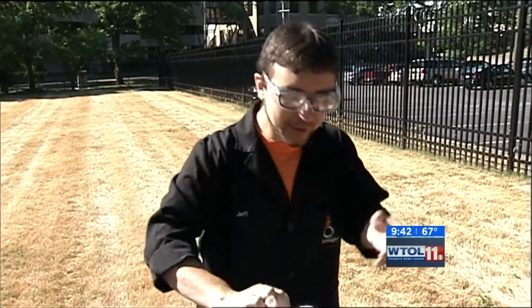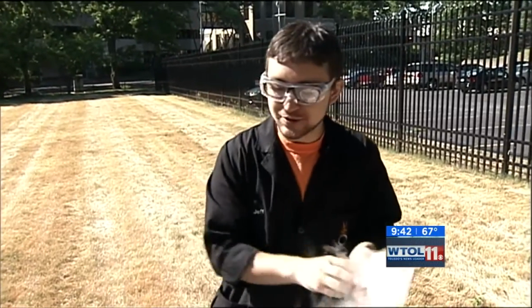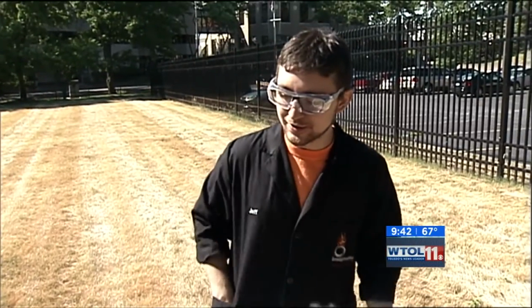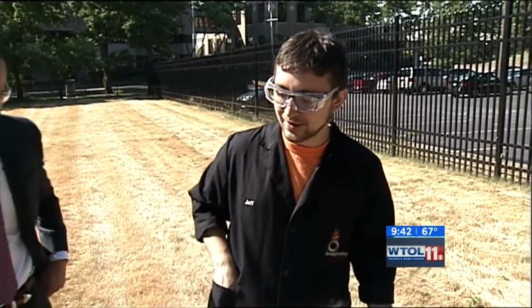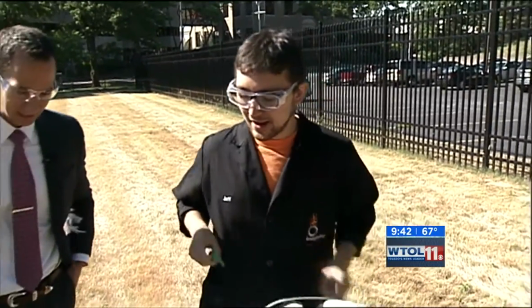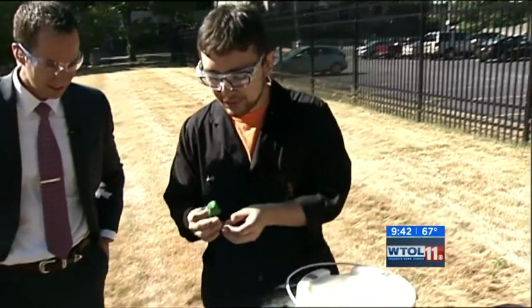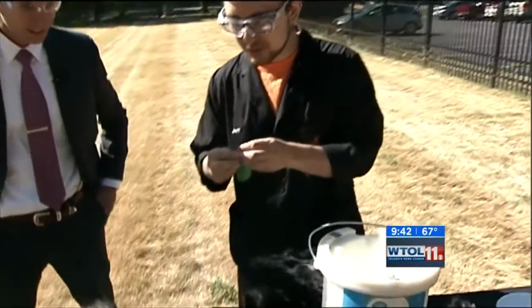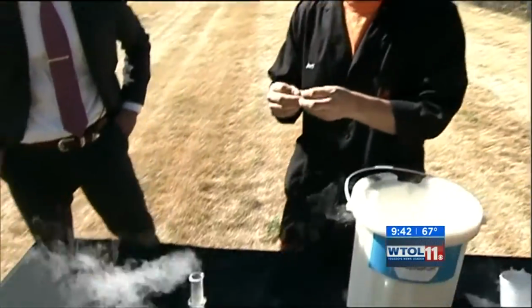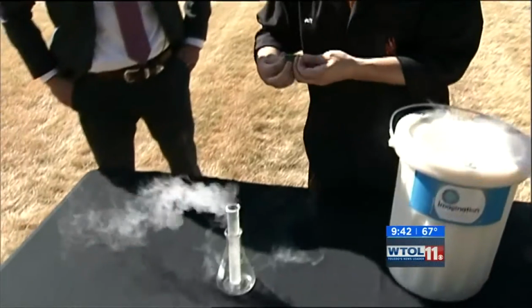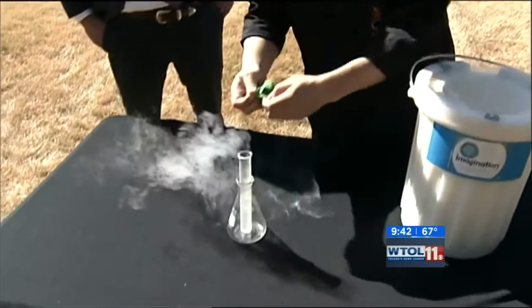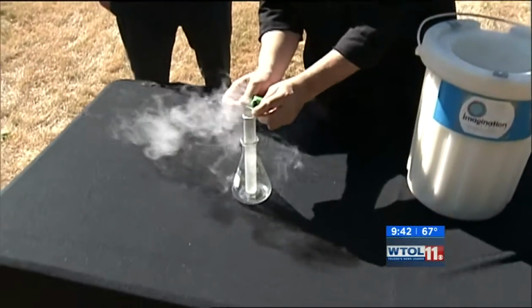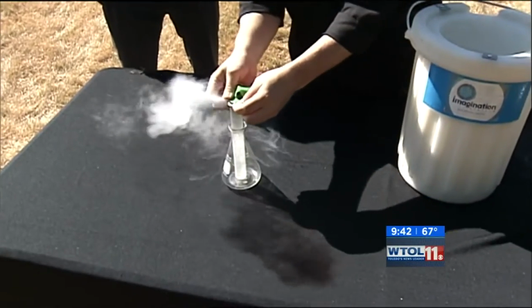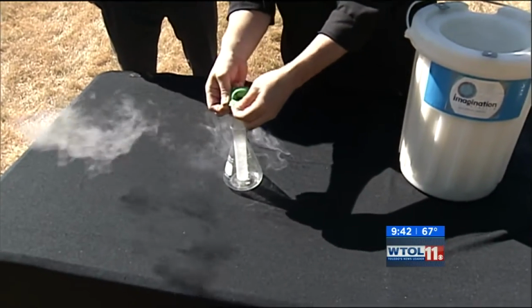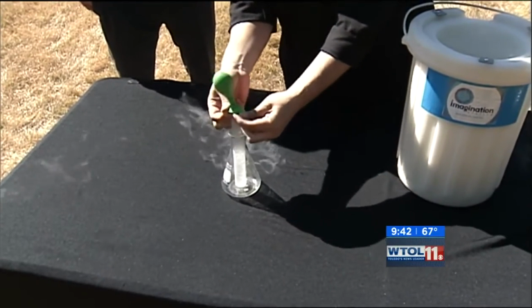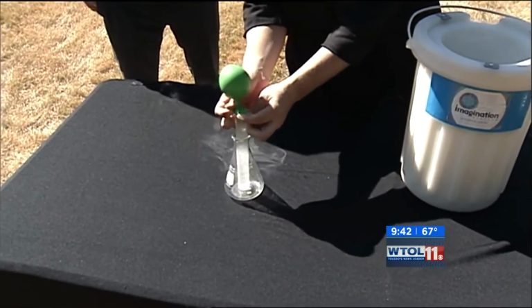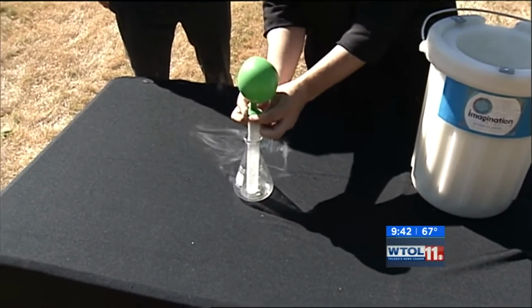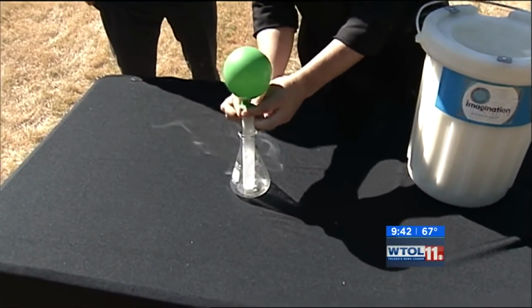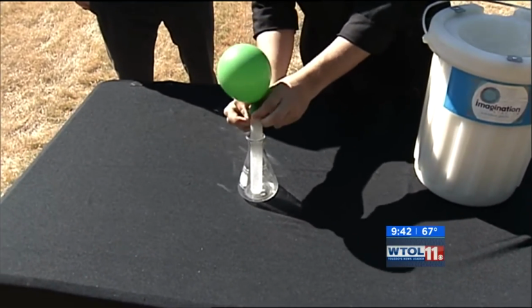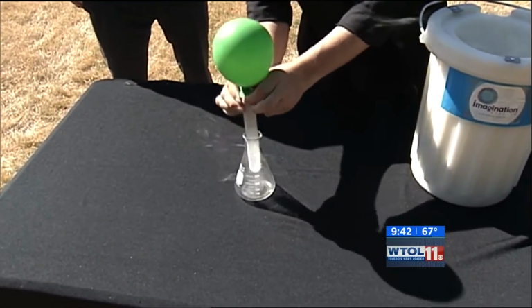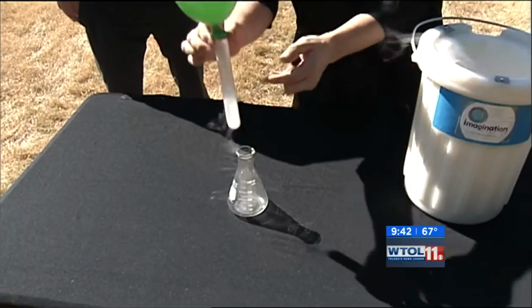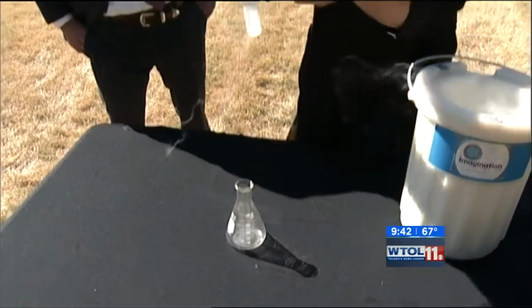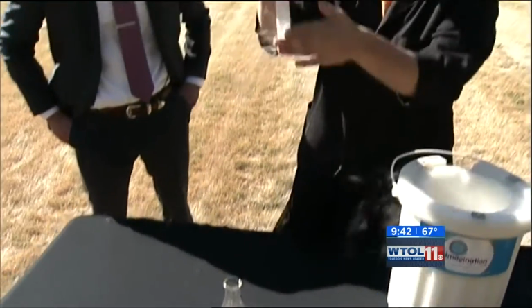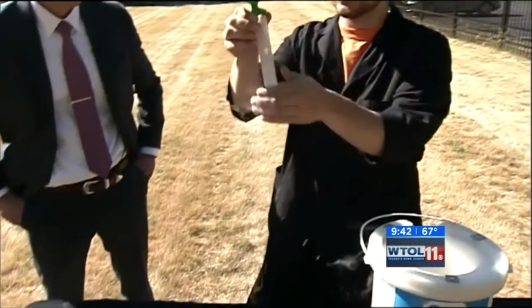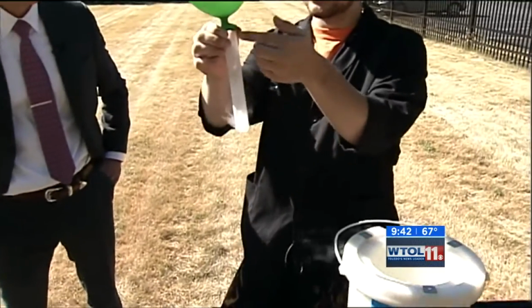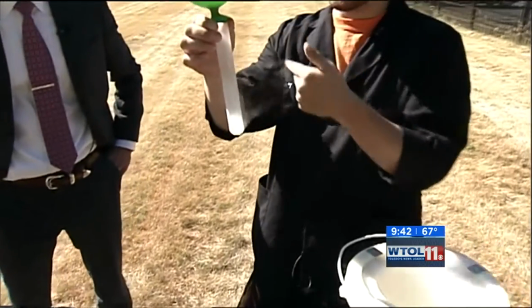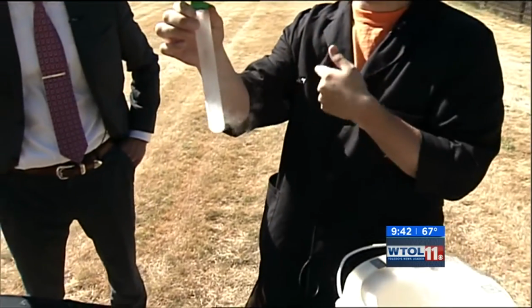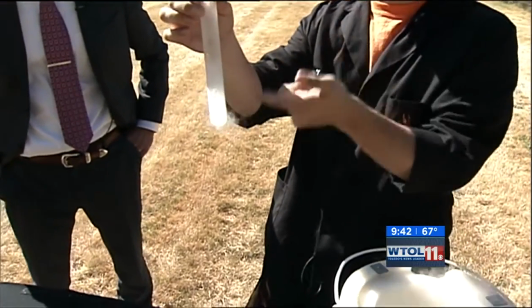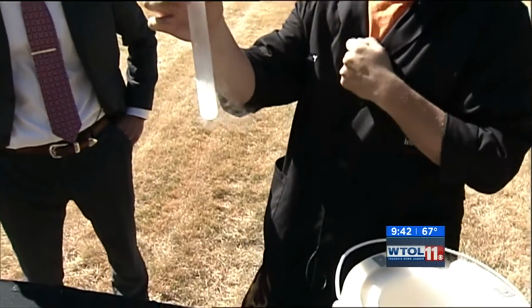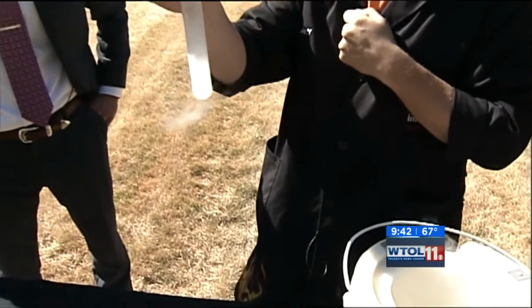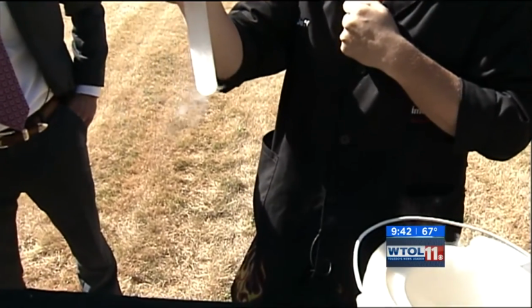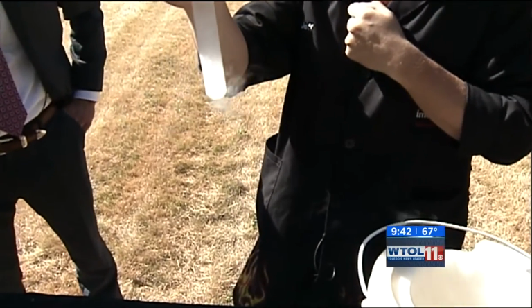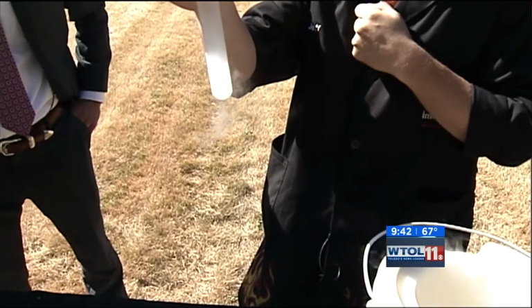Liquid nitrogen — and liquid nitrogen is really amazing stuff because it's continuously boiling. You know that it's cold, but a lot of people don't realize that it's continuously turning itself from a liquid into a gas. So I've got a good example of it here — it happens all the time.